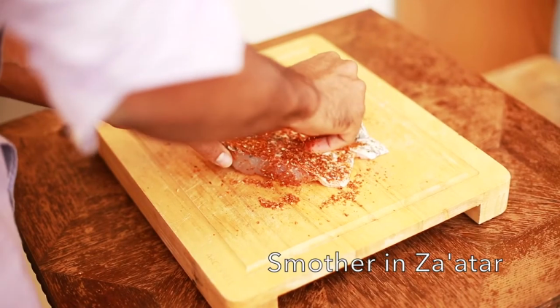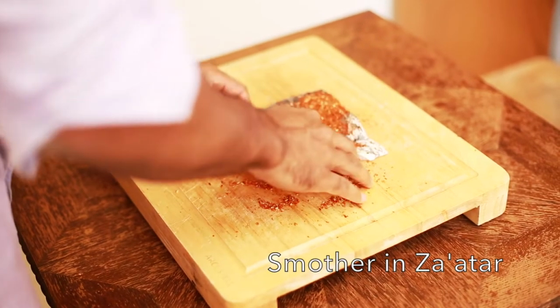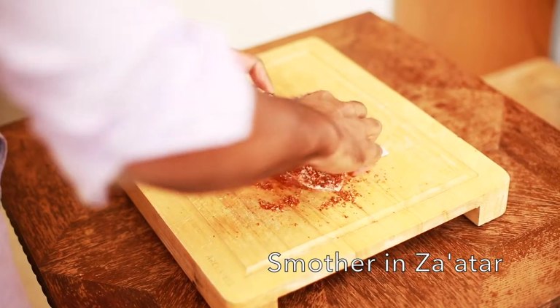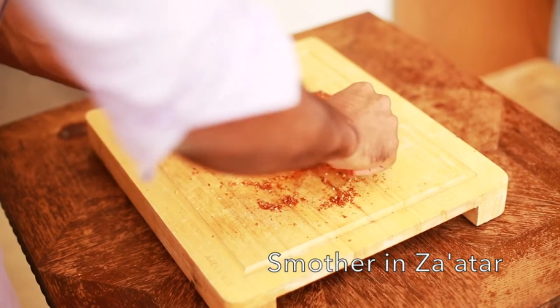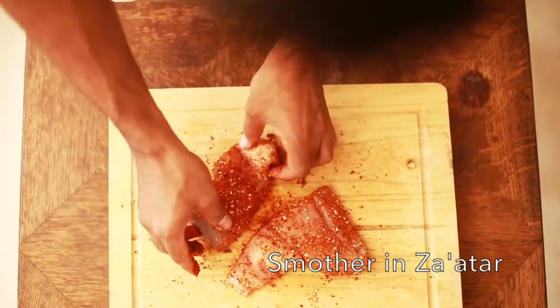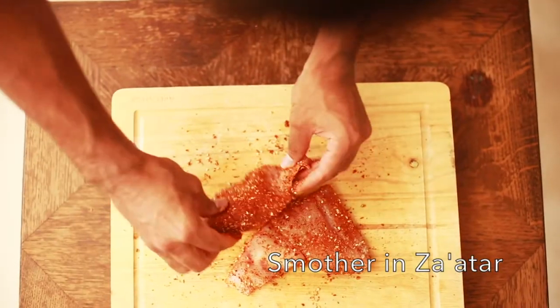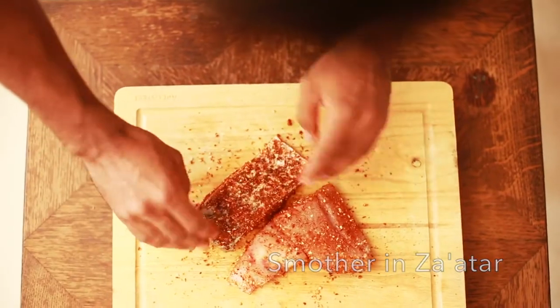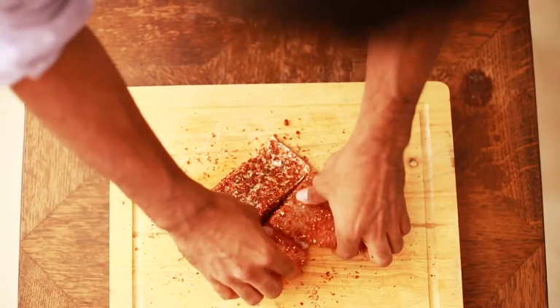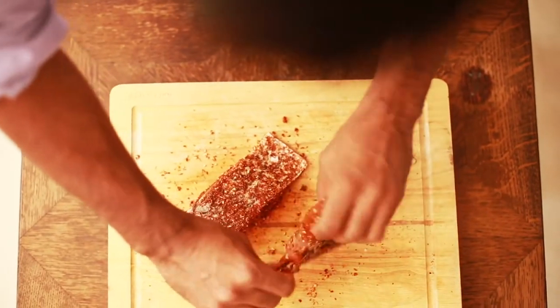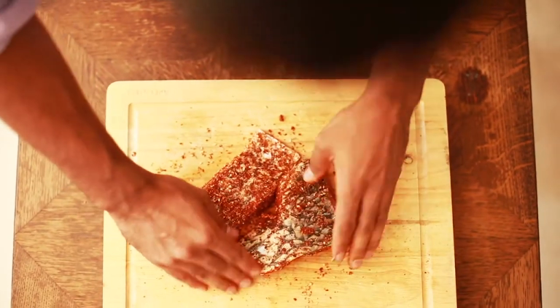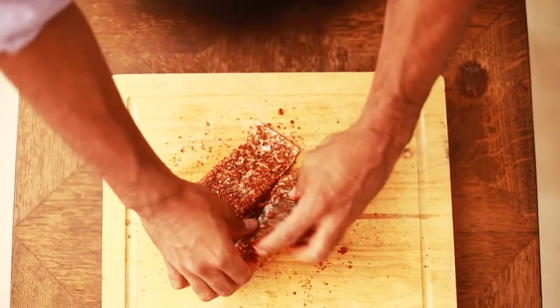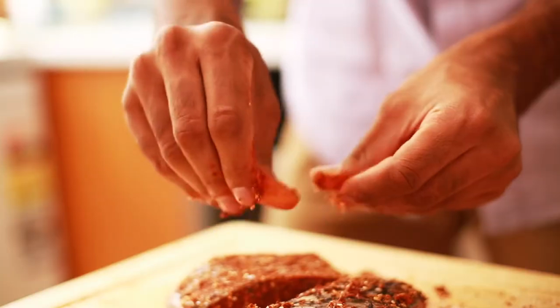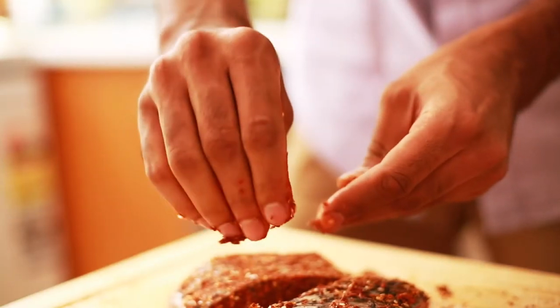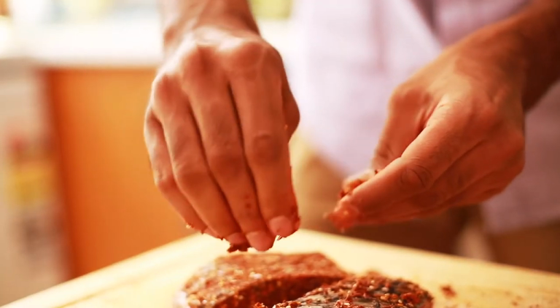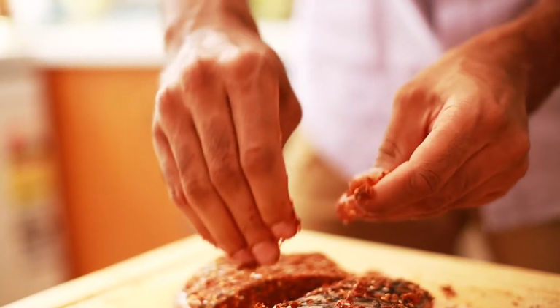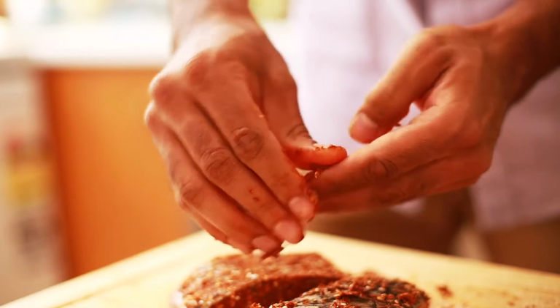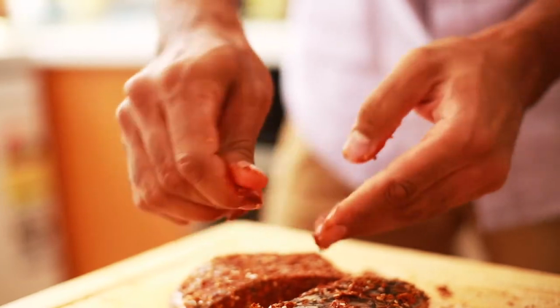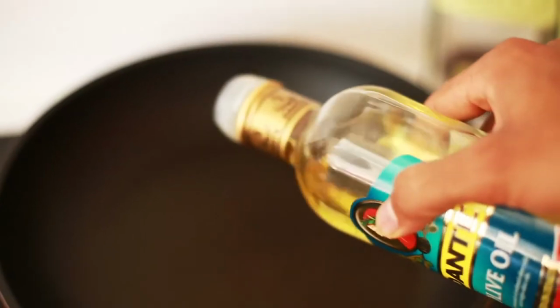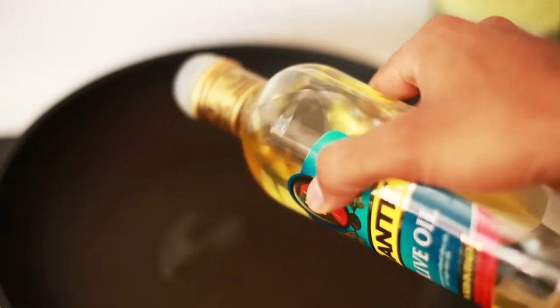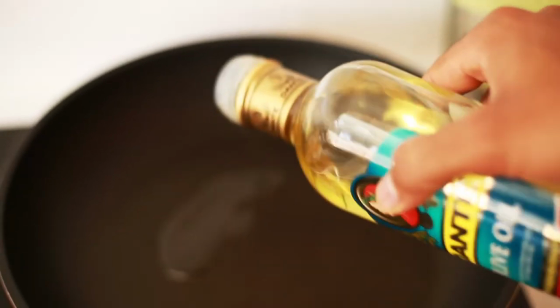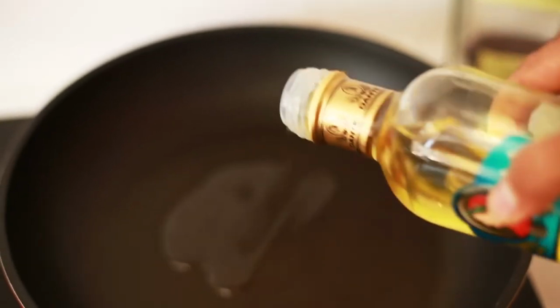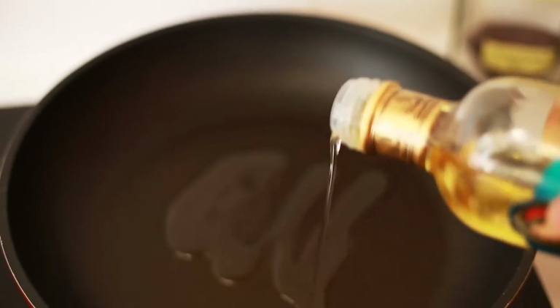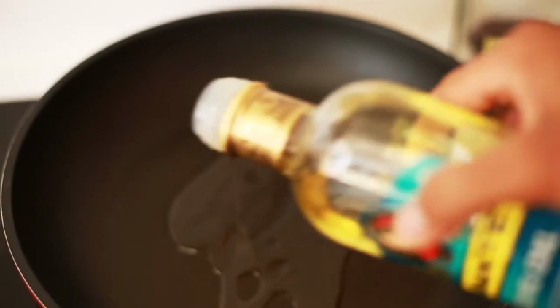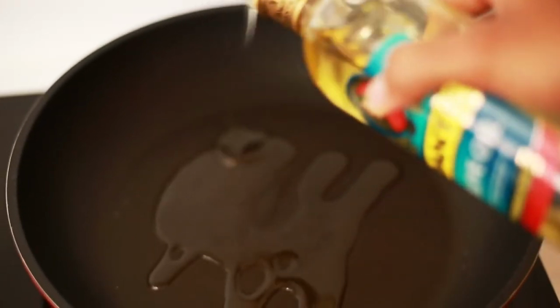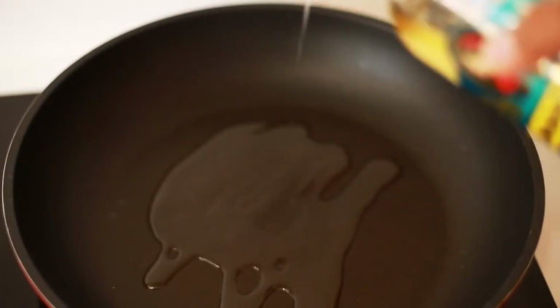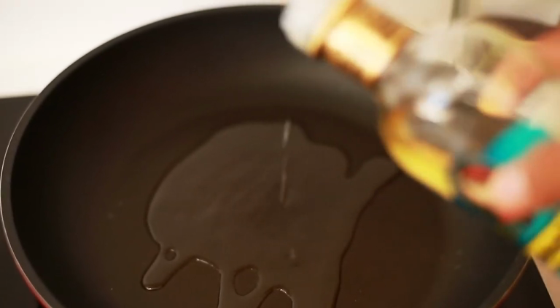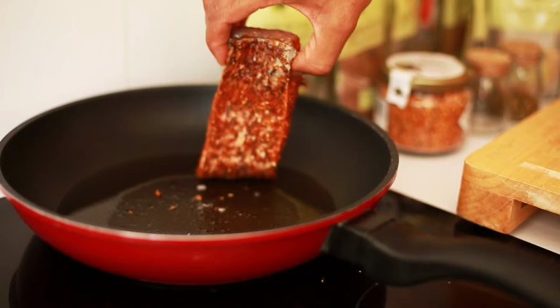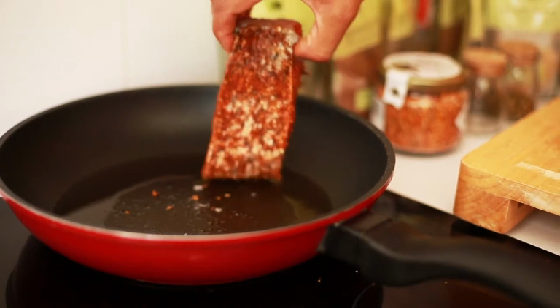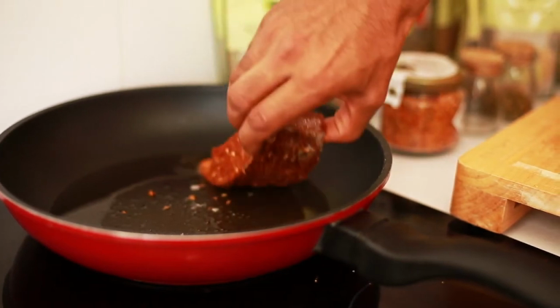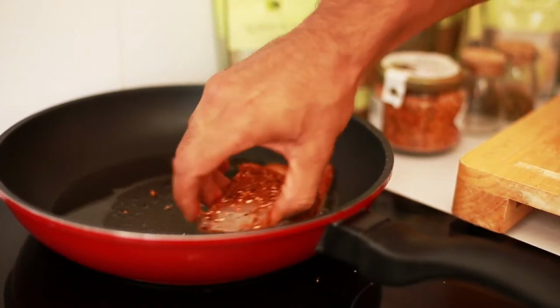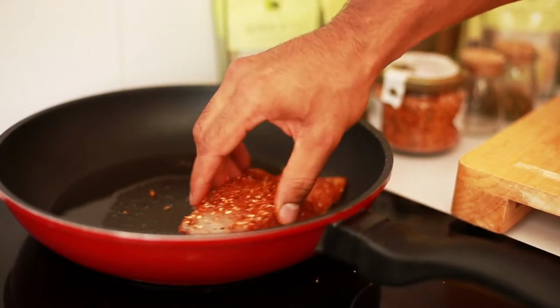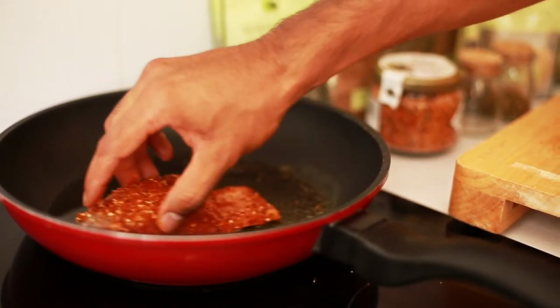I absolutely love making this dish — you can just tell from the colour it's so nutrient dense. In a hot pan we're going to warm up some olive oil, and on a low to medium heat we're going to gently brown the skin of the barramundi.